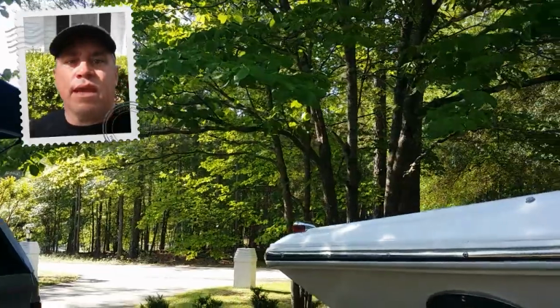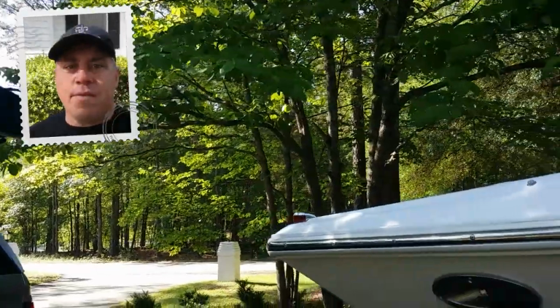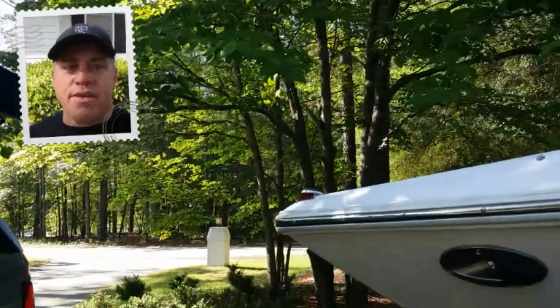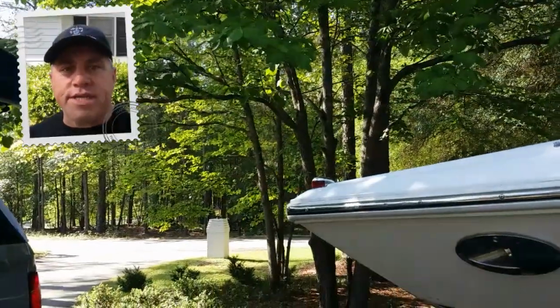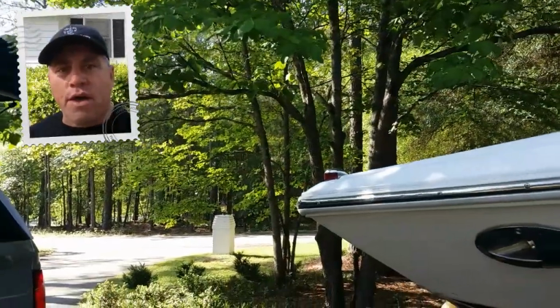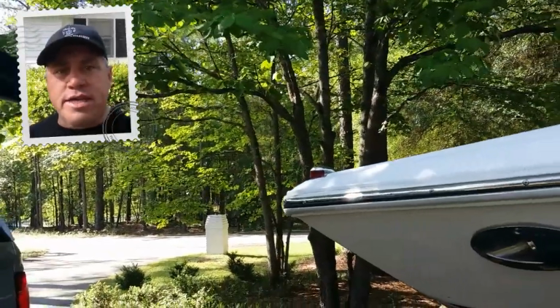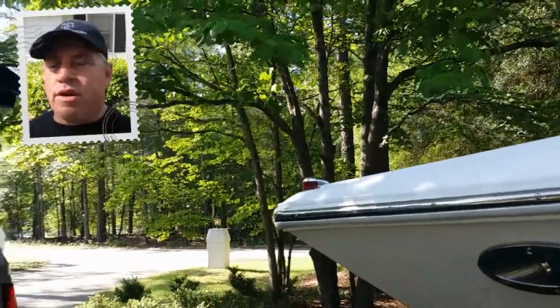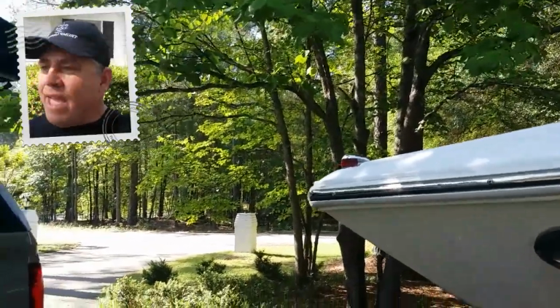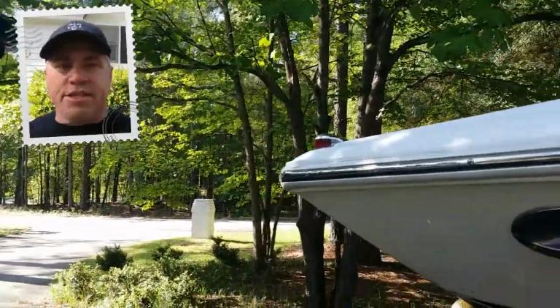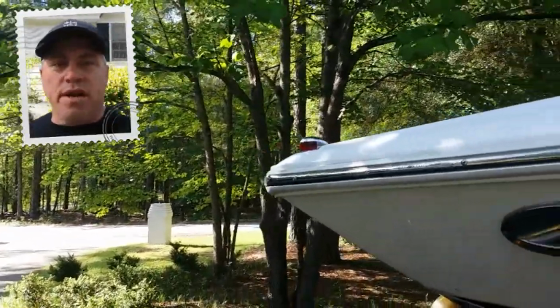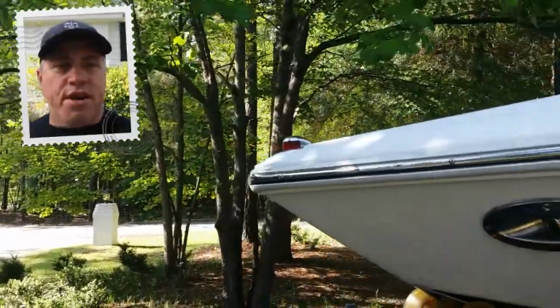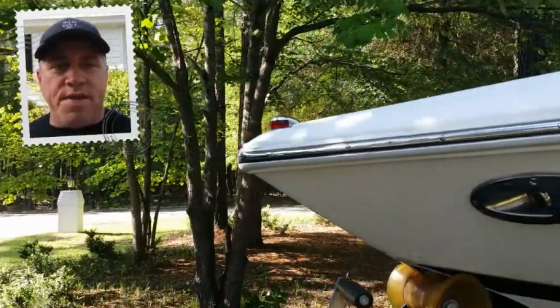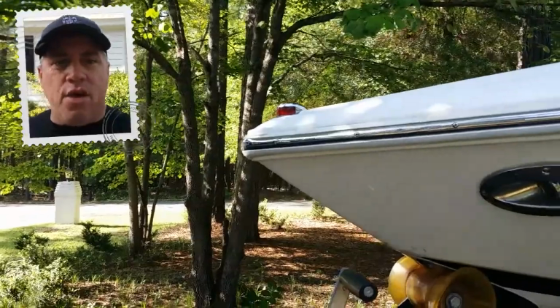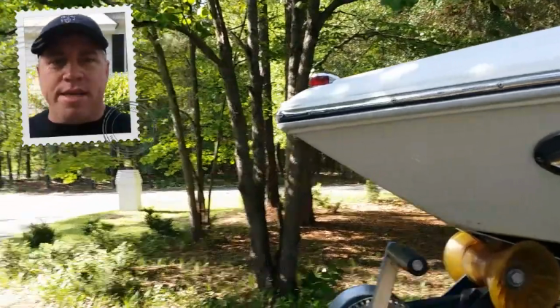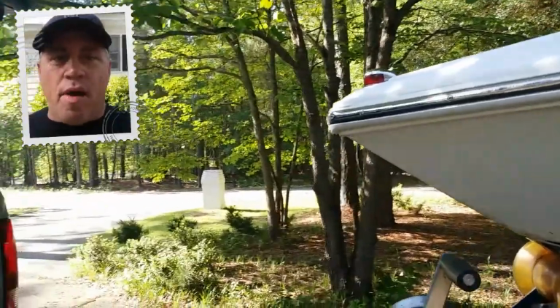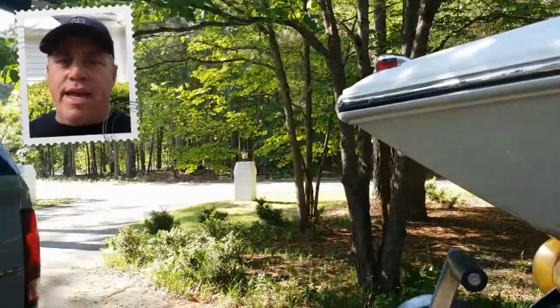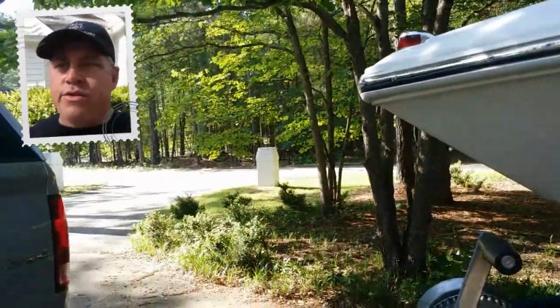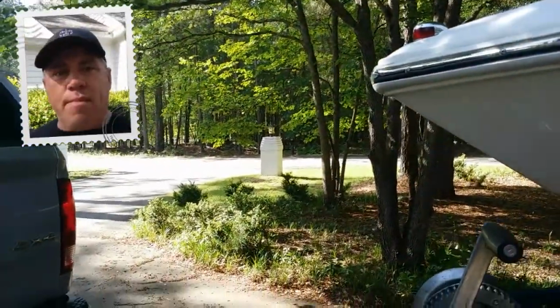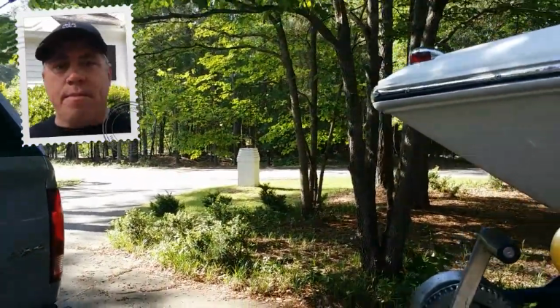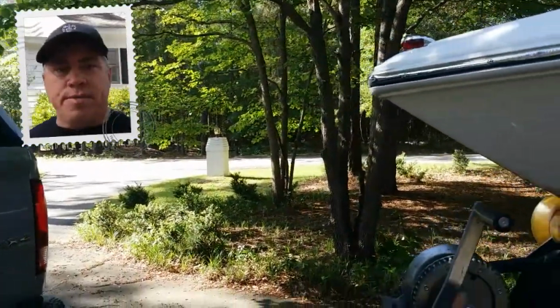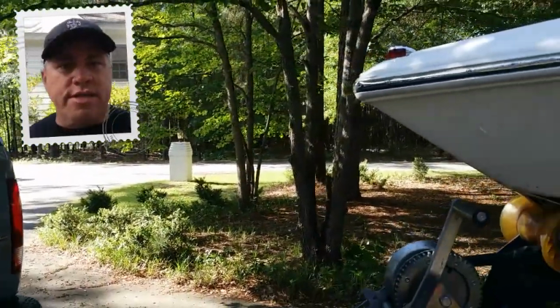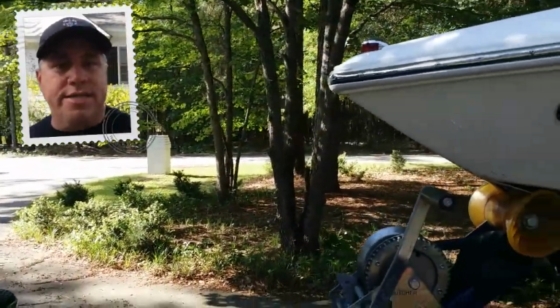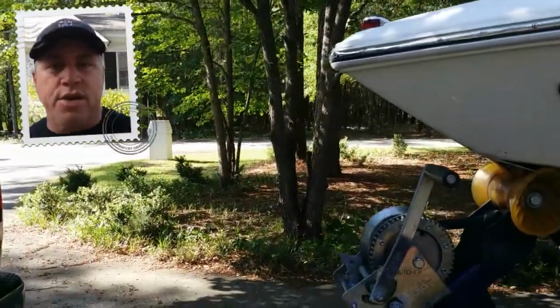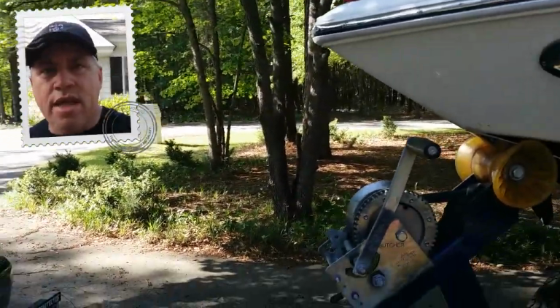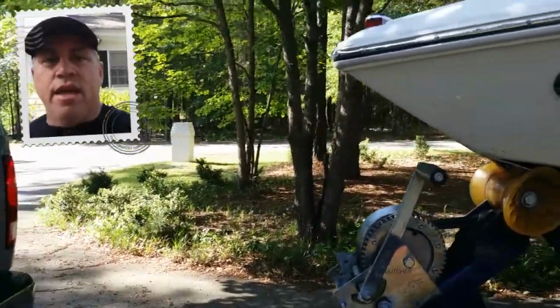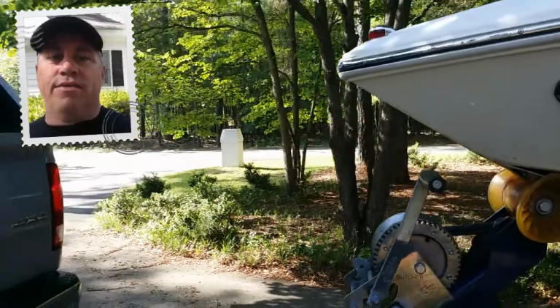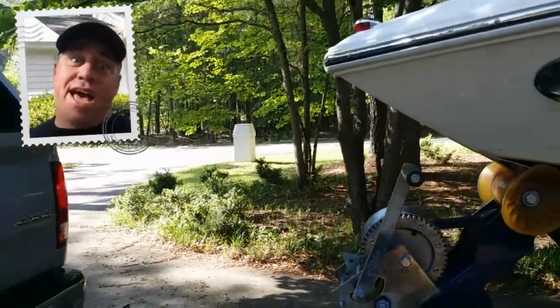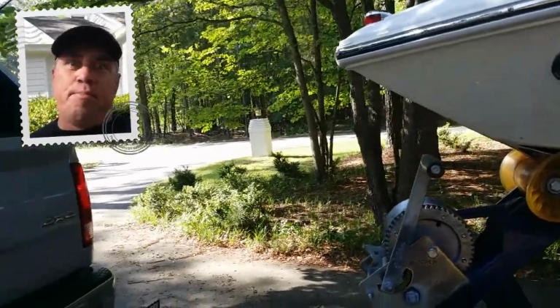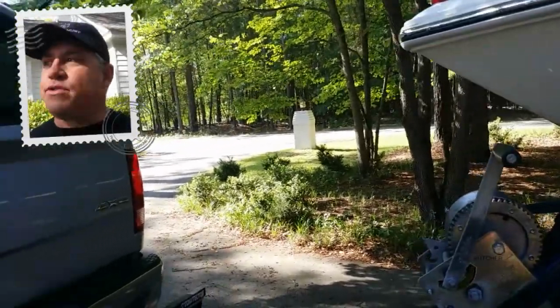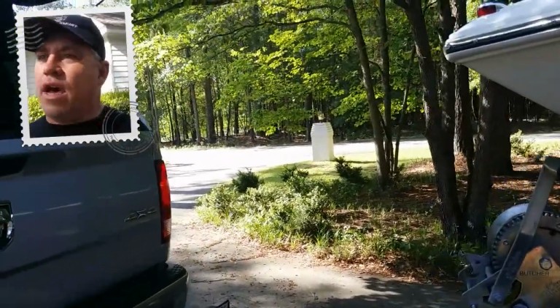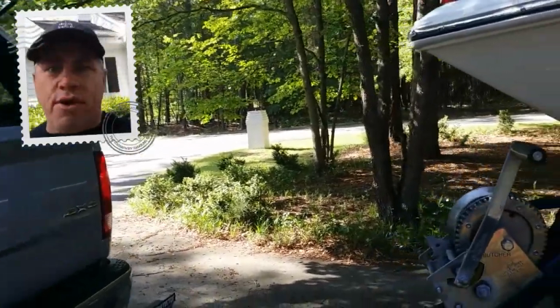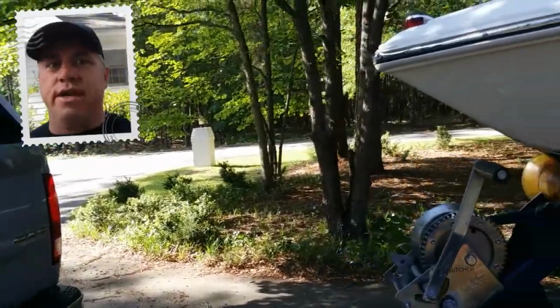Hey everybody, David Wilkes here with Alden Transport. I just wanted to share another video about some of the products that I use while I'm making my trips across the United States, towing phenomenal boats, AeroVault trailers. Today I'm going to showcase the Bulletproof Hitch.